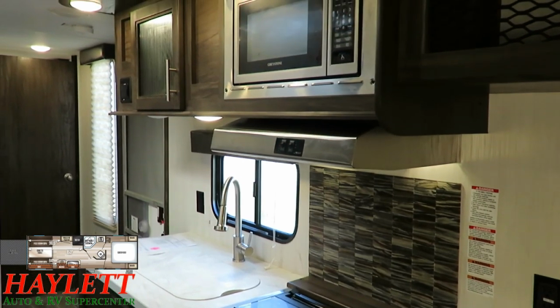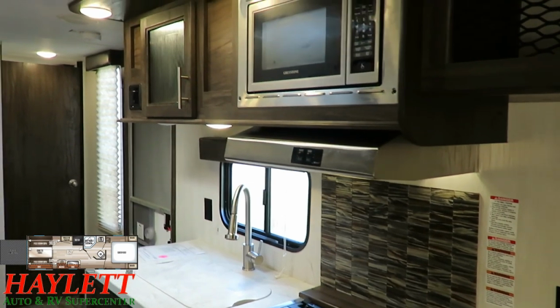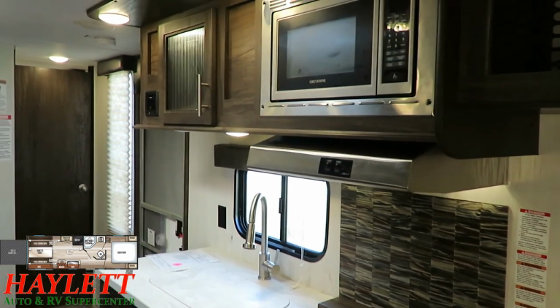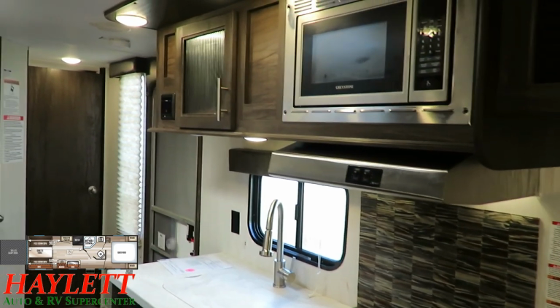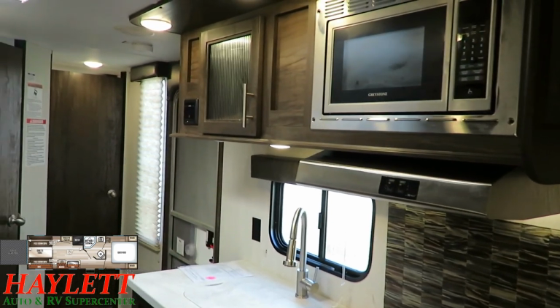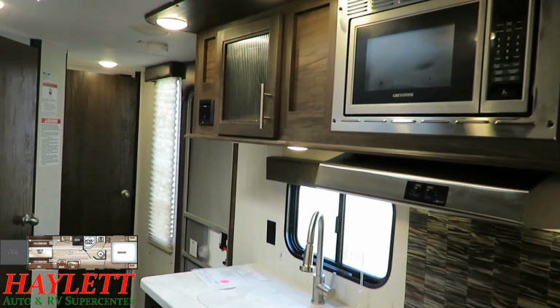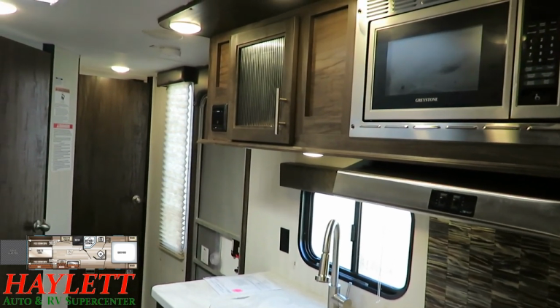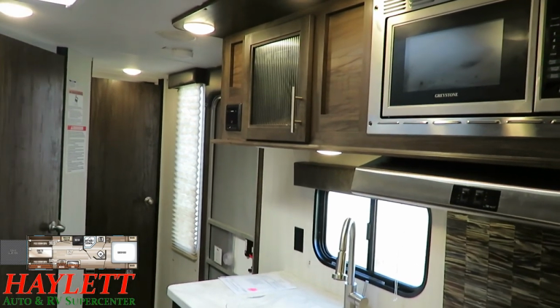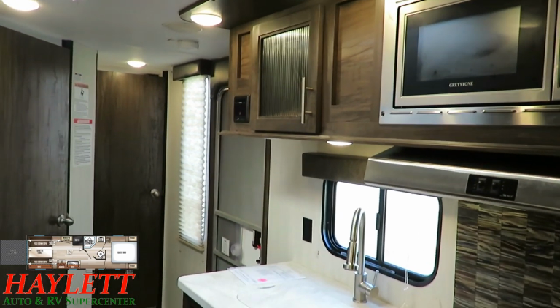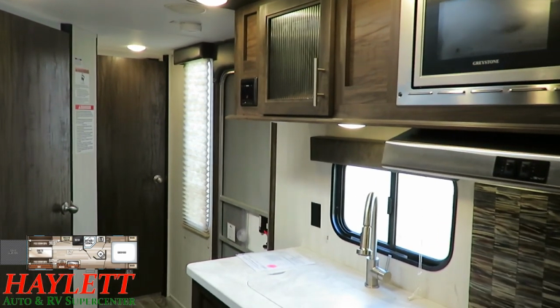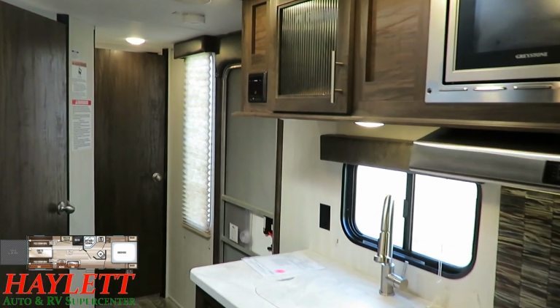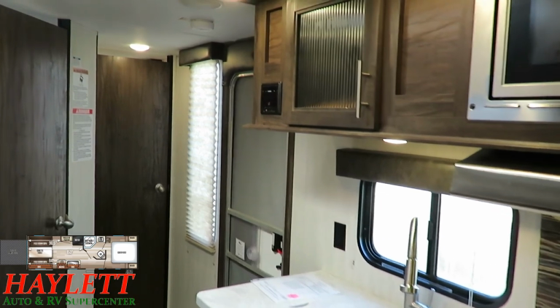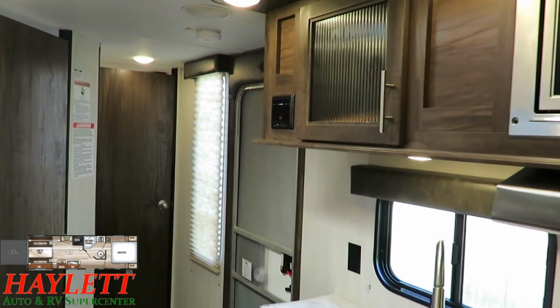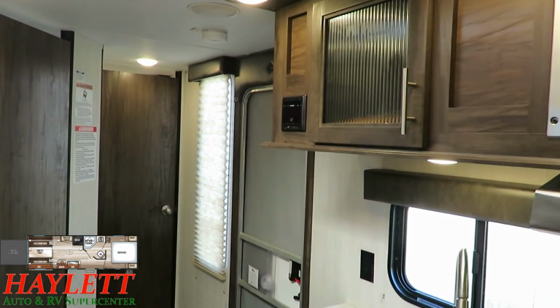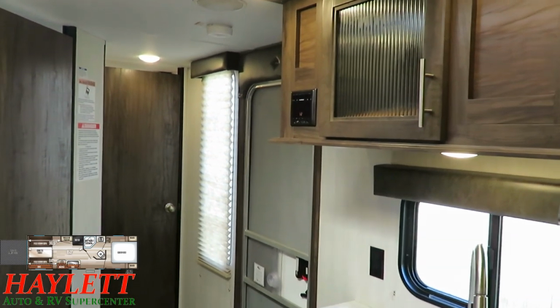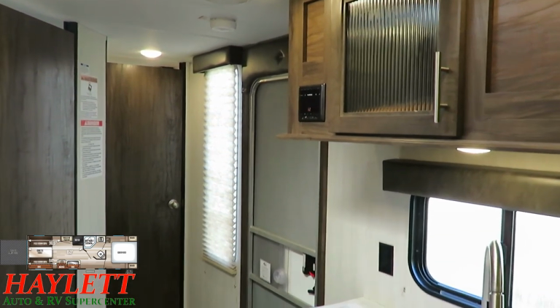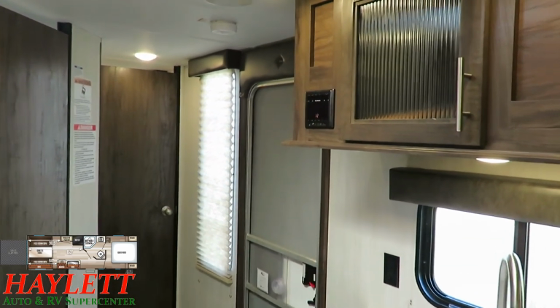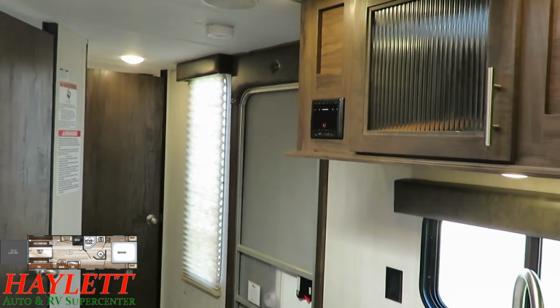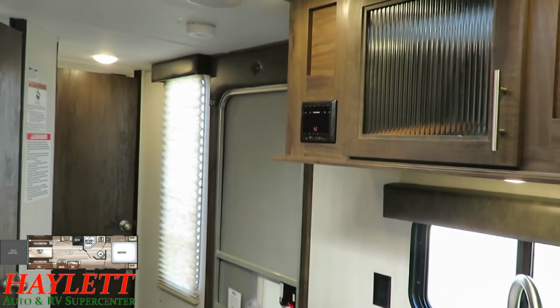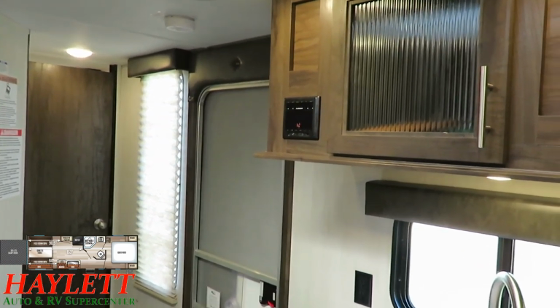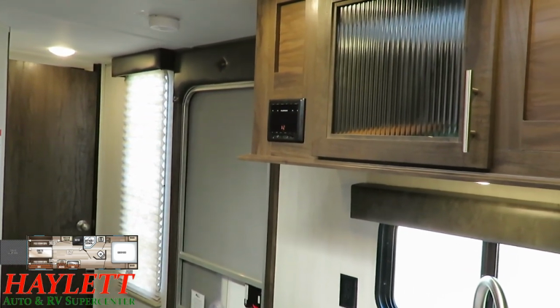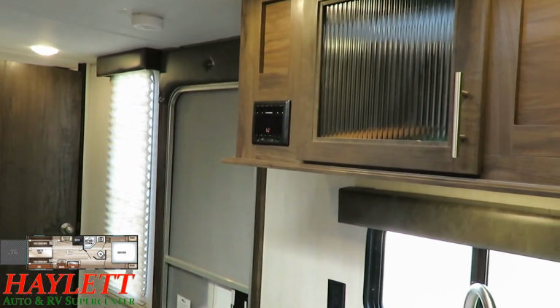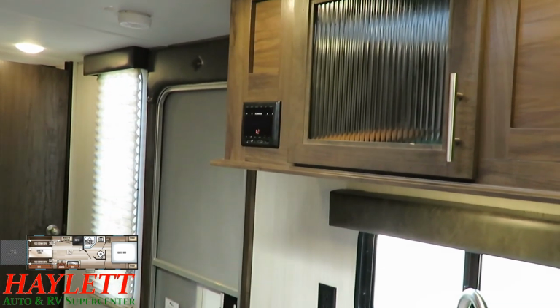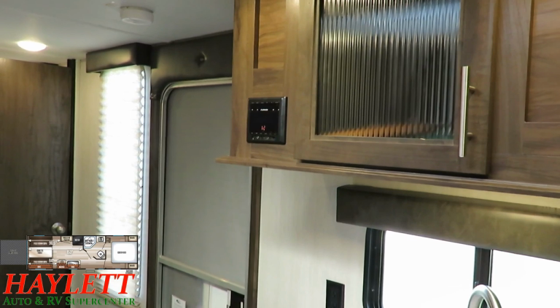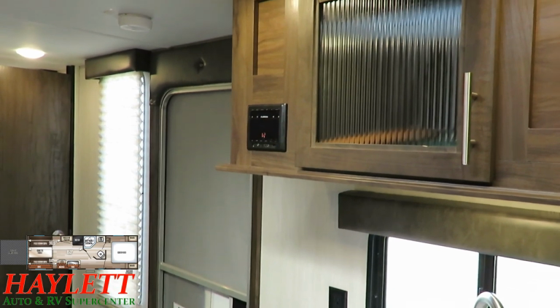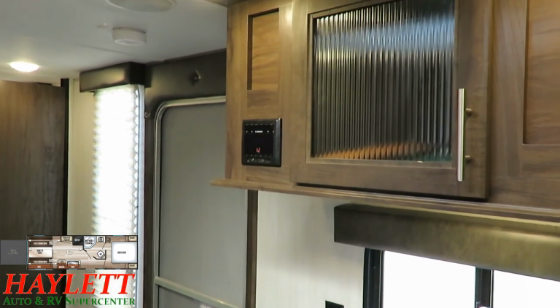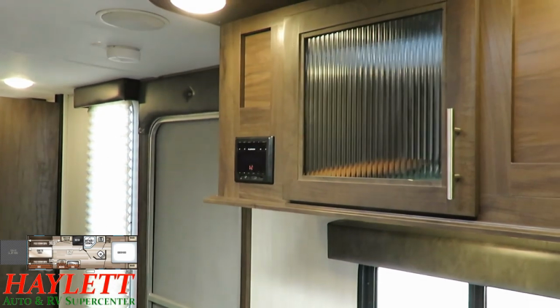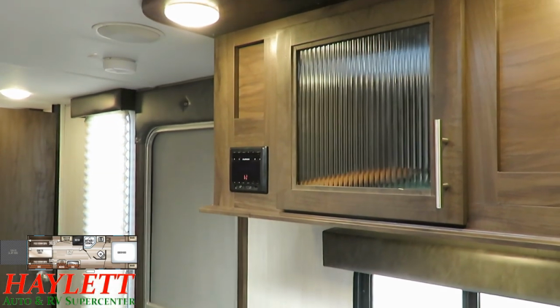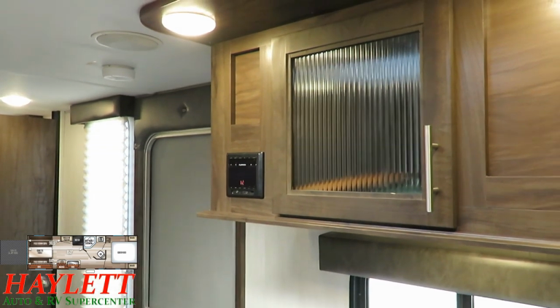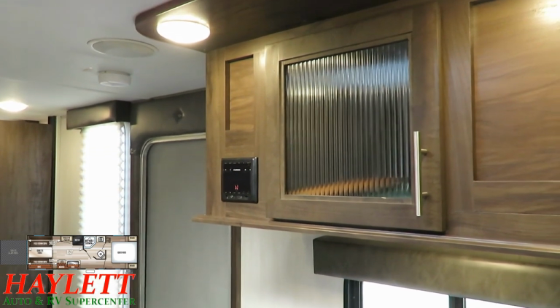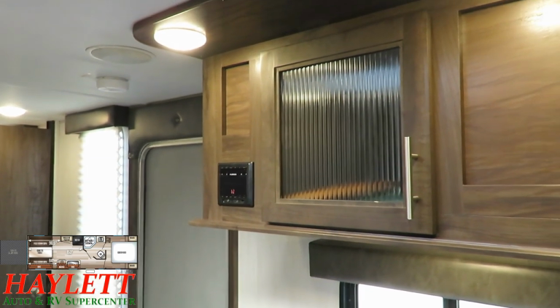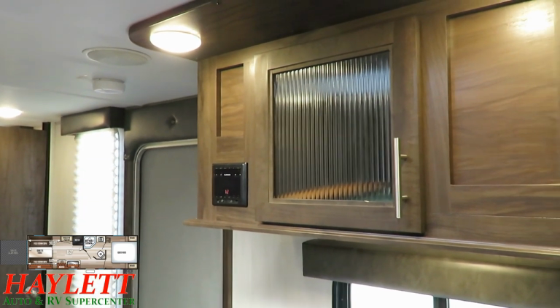Our cooktop even comes with a nice little oven — perfect for those chocolate chip cookies or frozen pizzas, whatever you're gonna need. There's a nice little backsplash right here that's gonna keep that area cleaner when you're cooking bacon or something that's gonna pop and sizzle. And then right up here on top you're gonna have your entertainment system — that's your Furion AM FM with HDMI output, so that's gonna go right to your television.